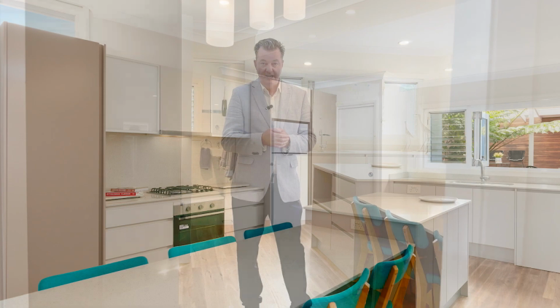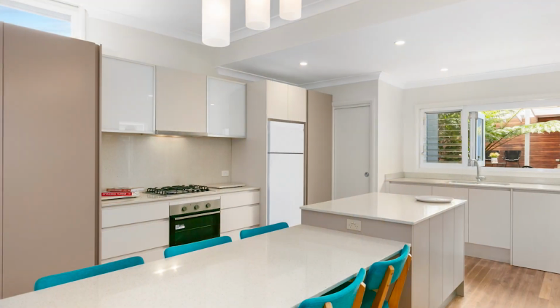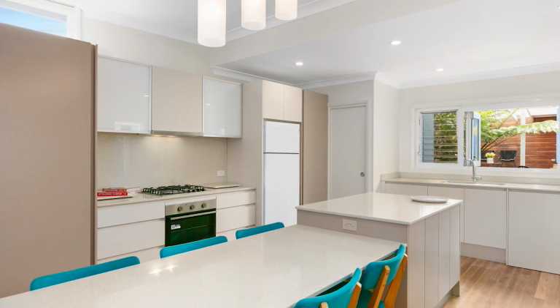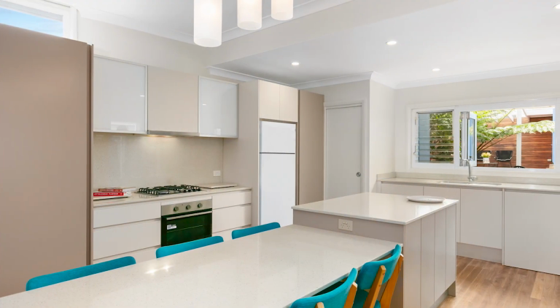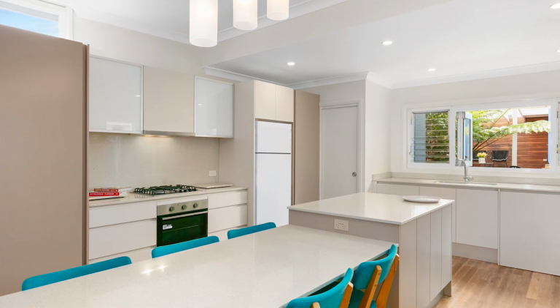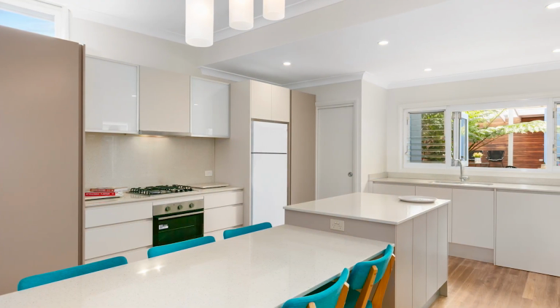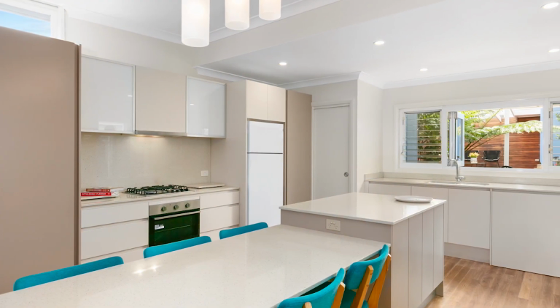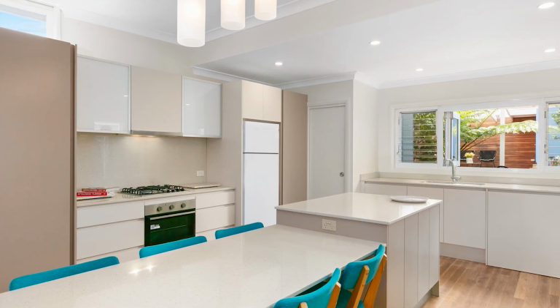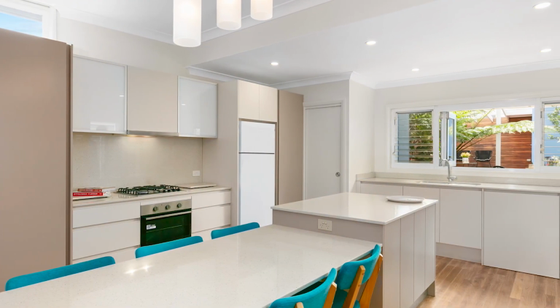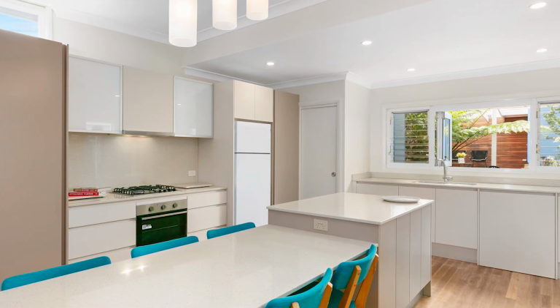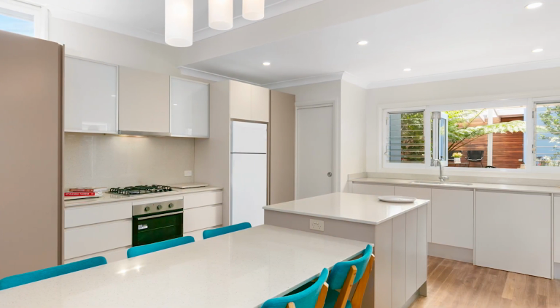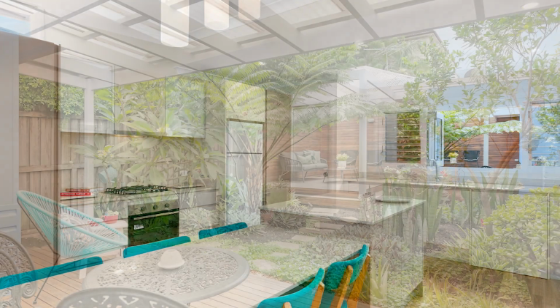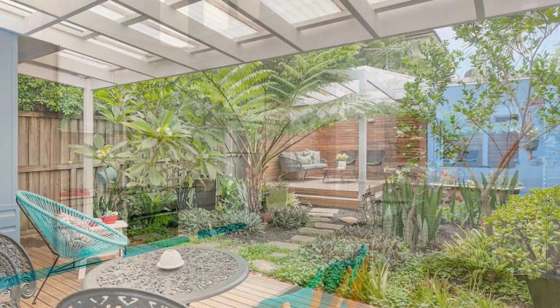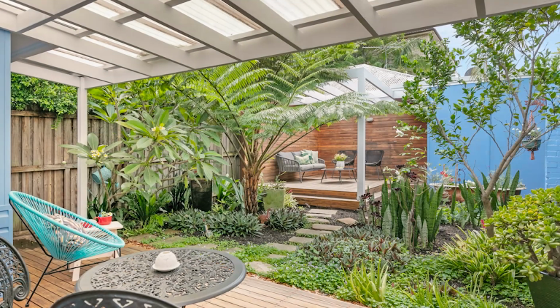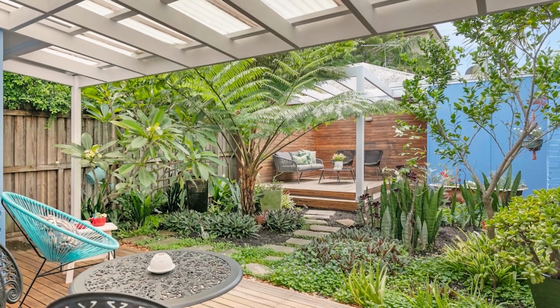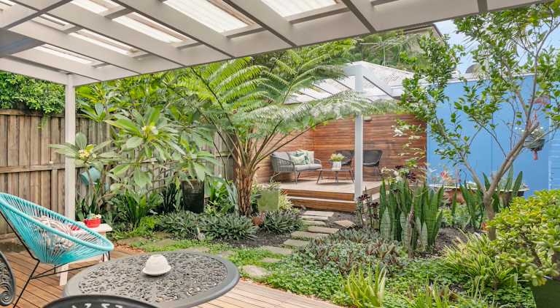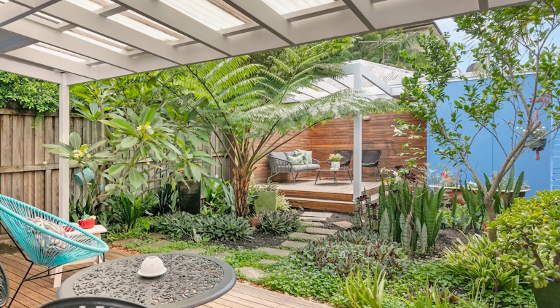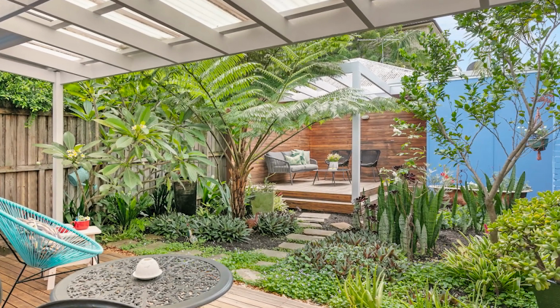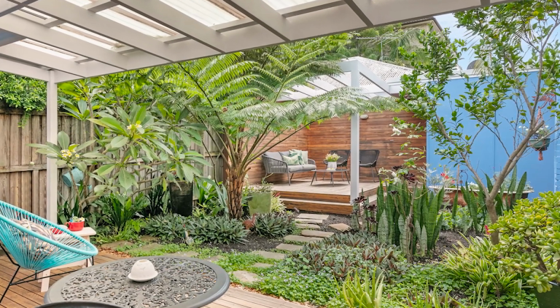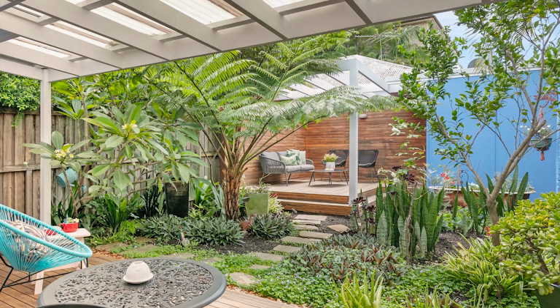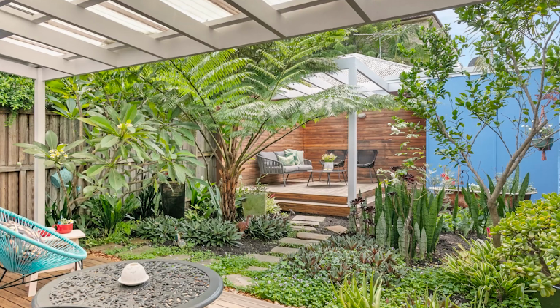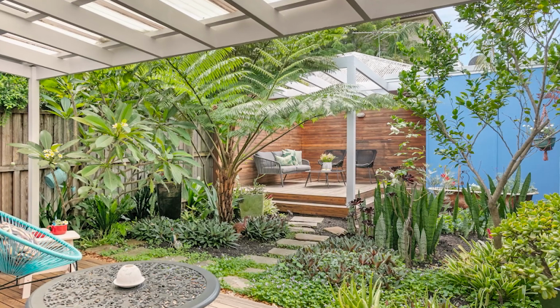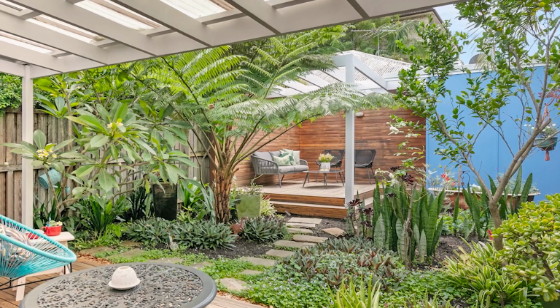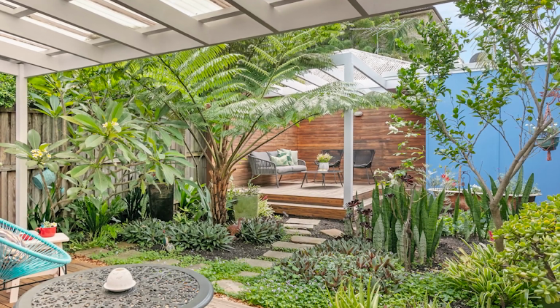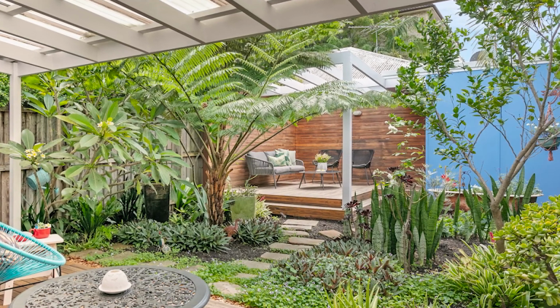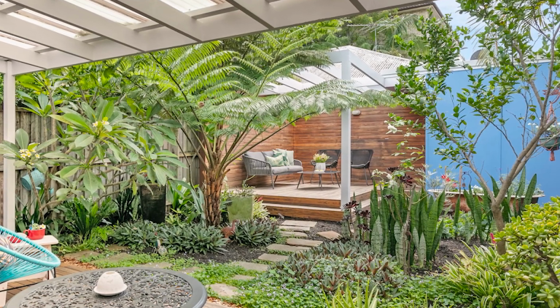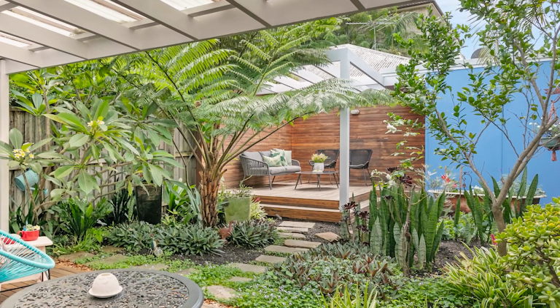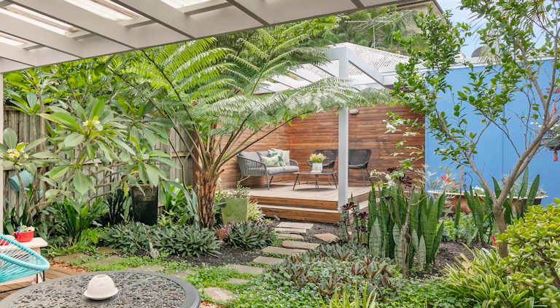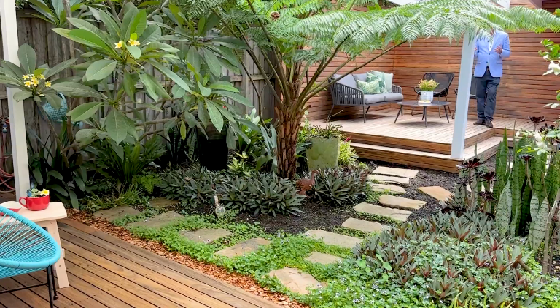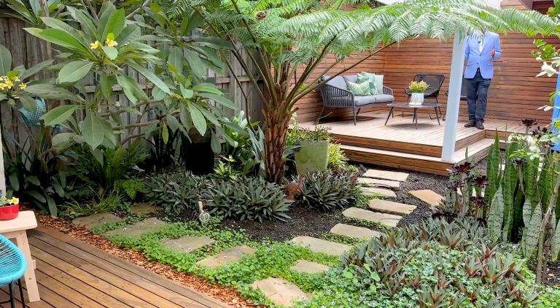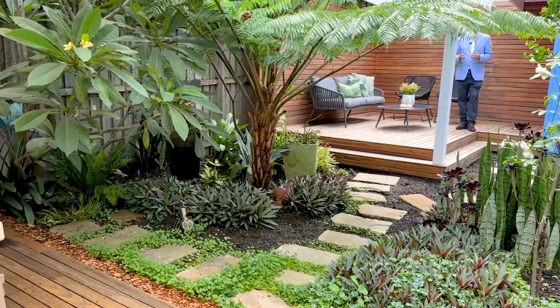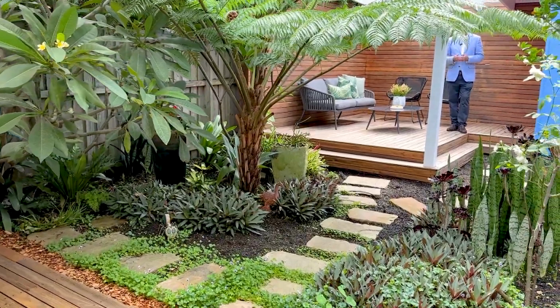We have a kitchen servery to a covered deck, great for entertaining — private, quiet dining.